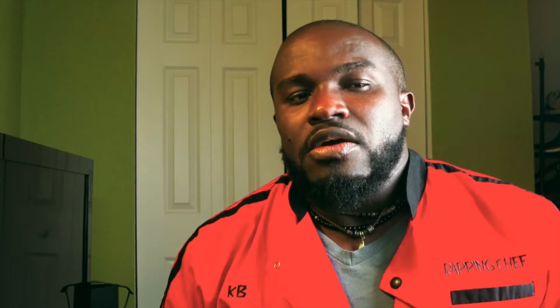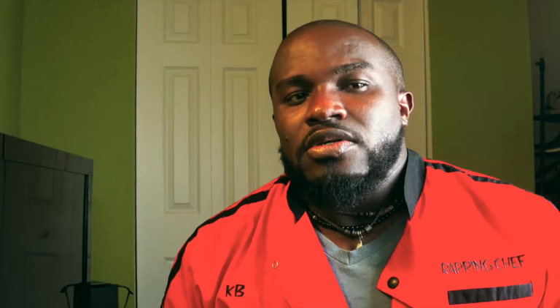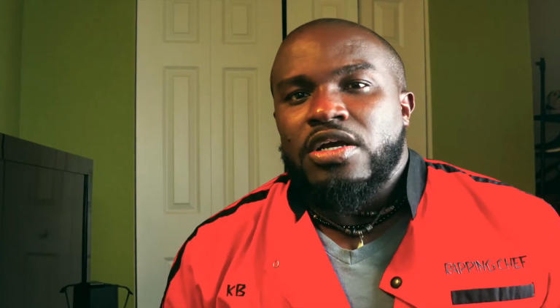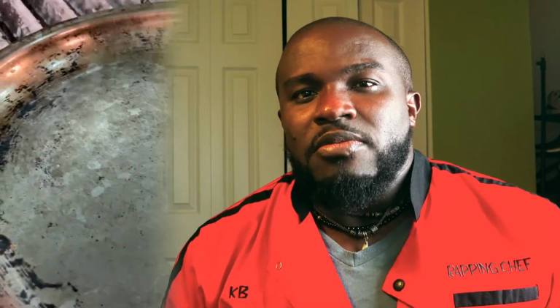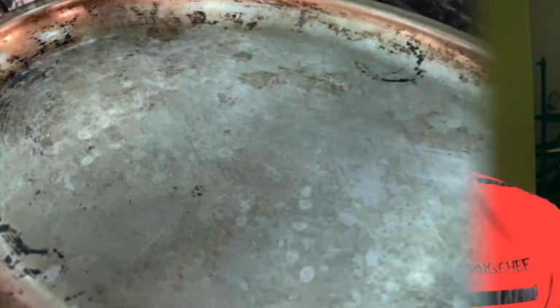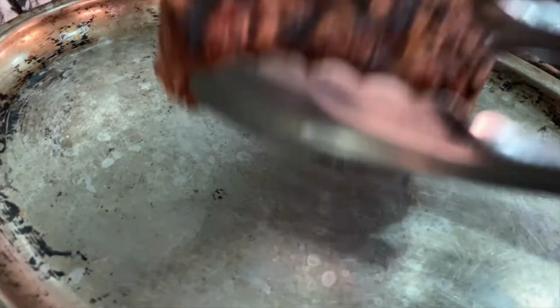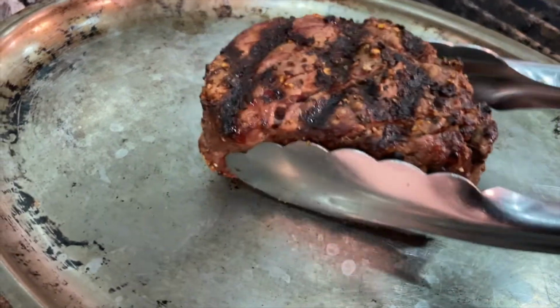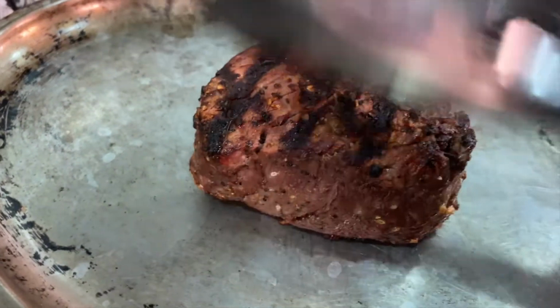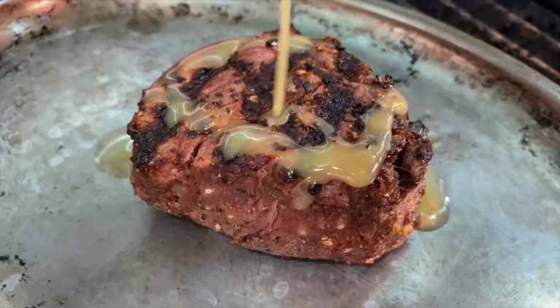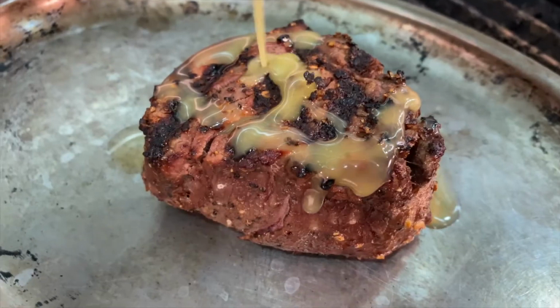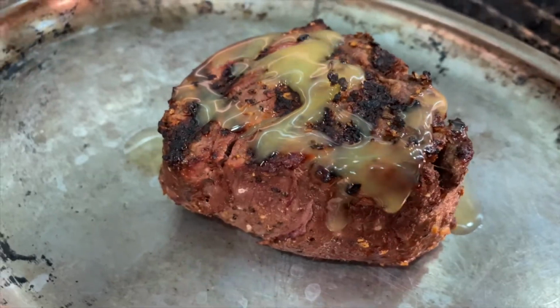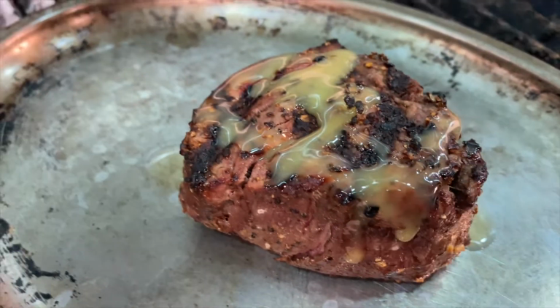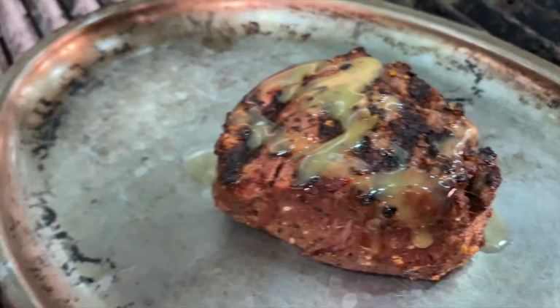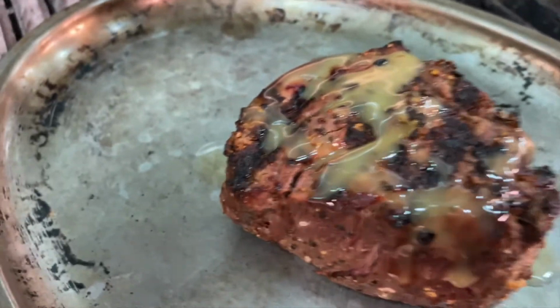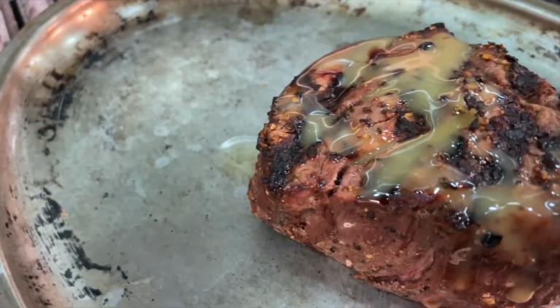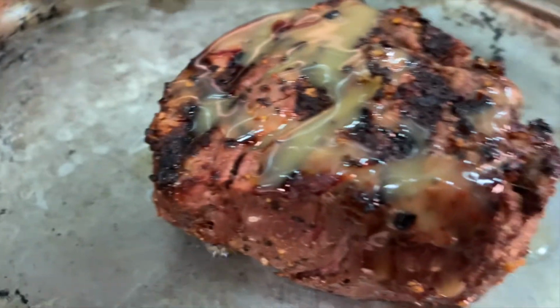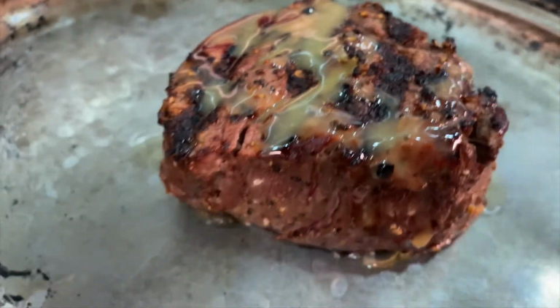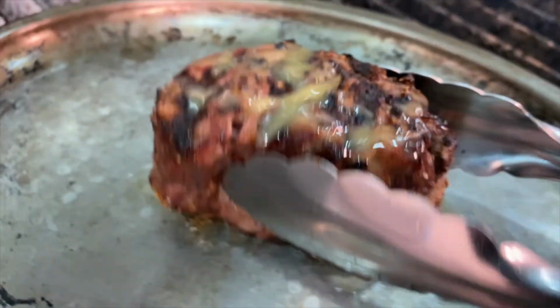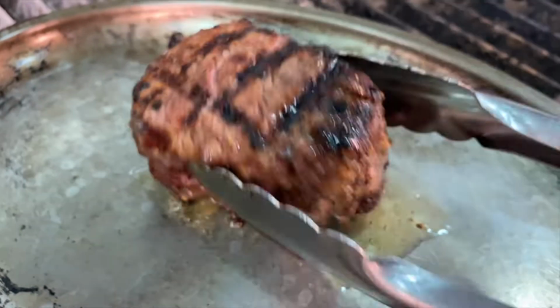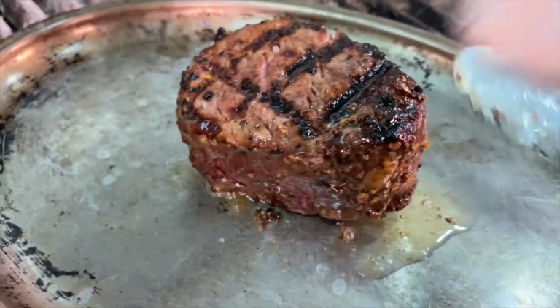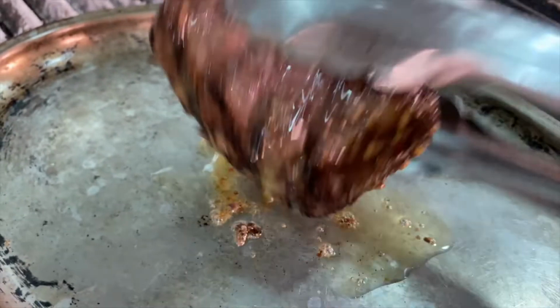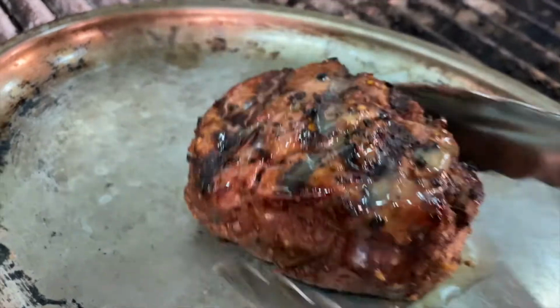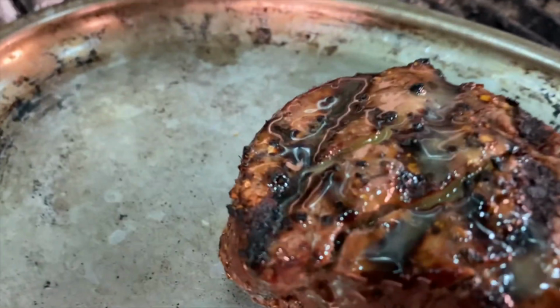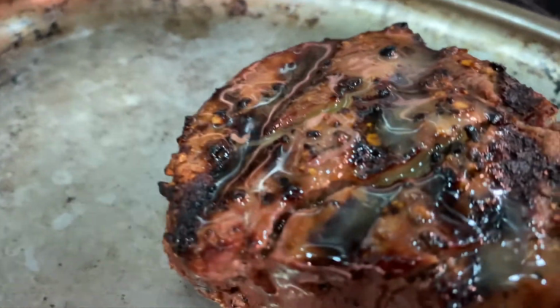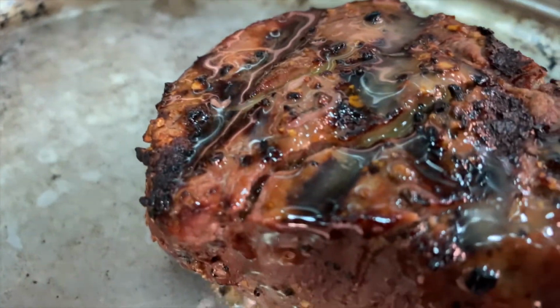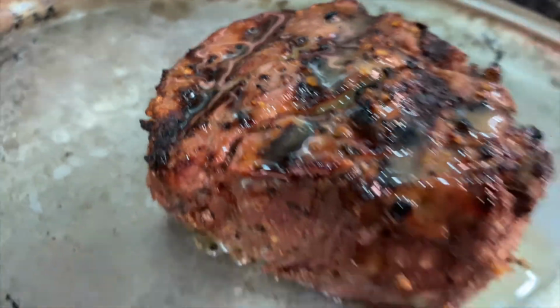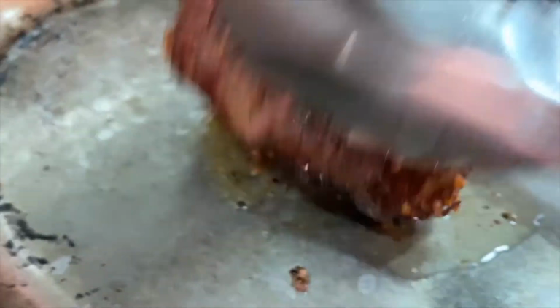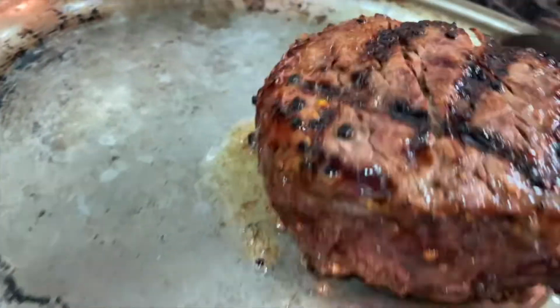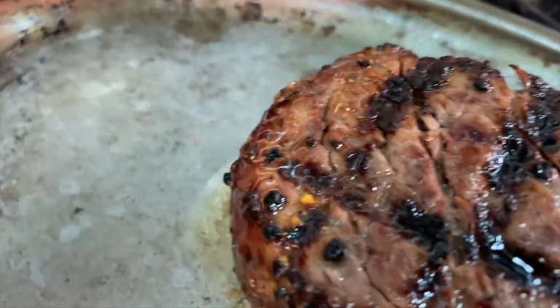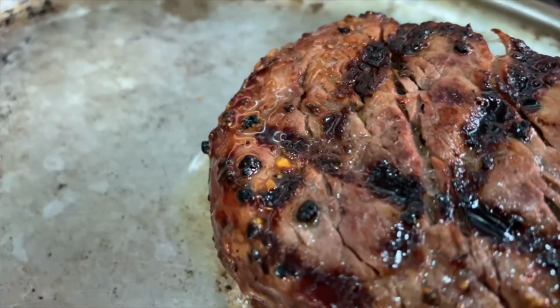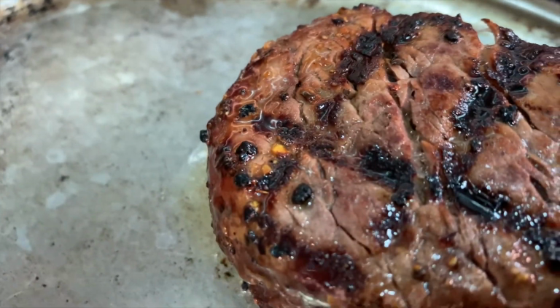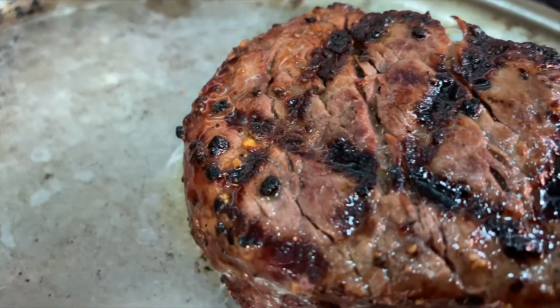Now we're going to check our filet mignon — it's done. I love to grill it to perfection. For me, medium rare. So I go probably around eight to nine minutes and let it sit. I just put it on a platter and add some butter to it.